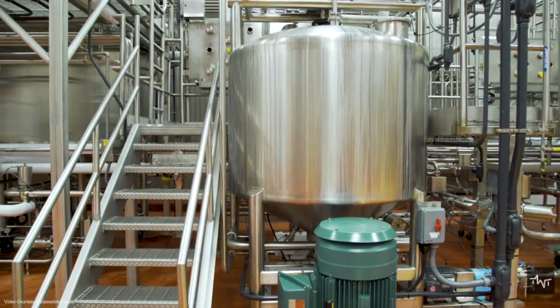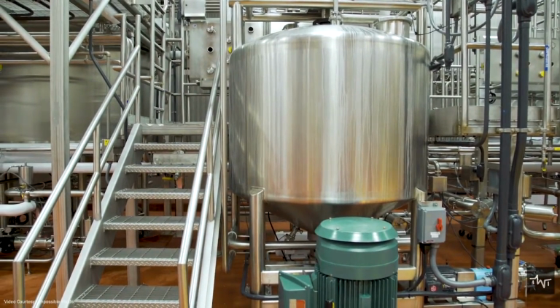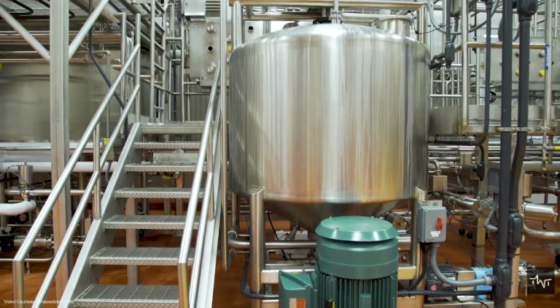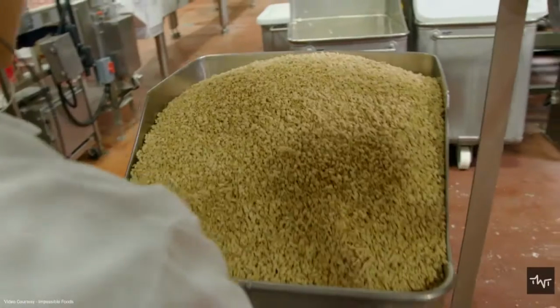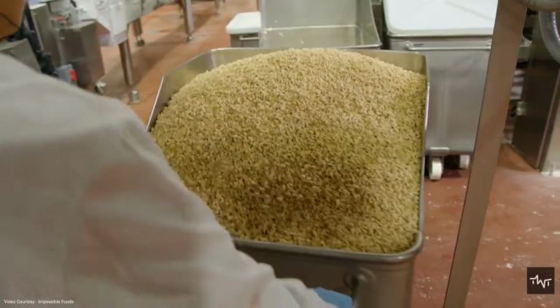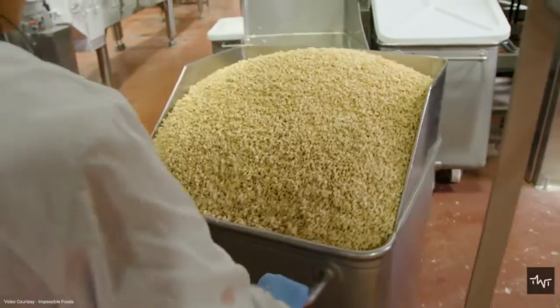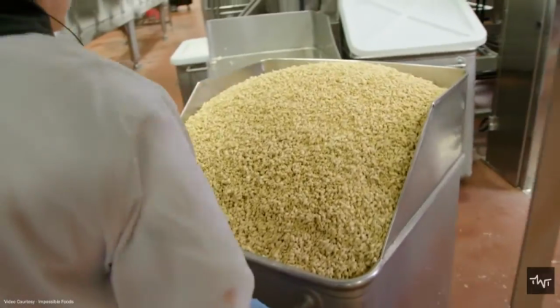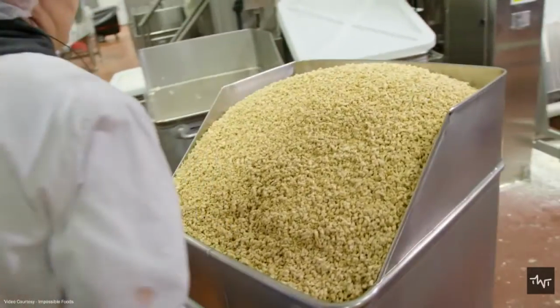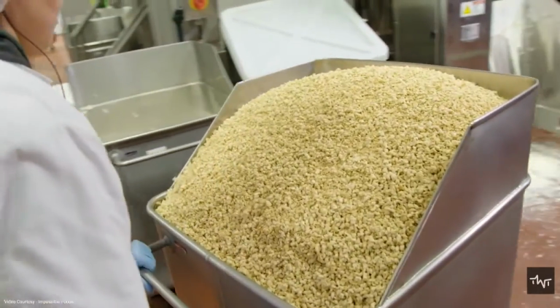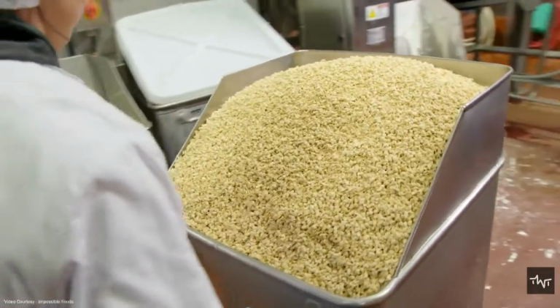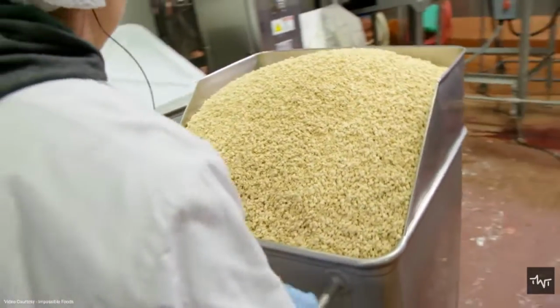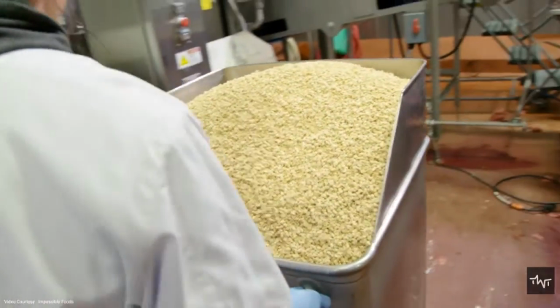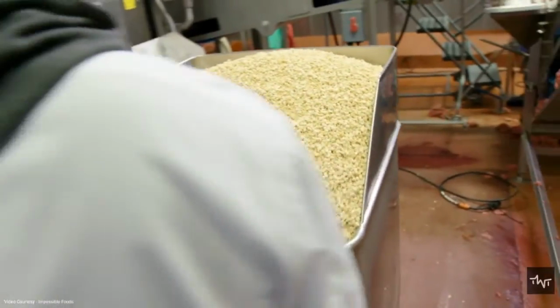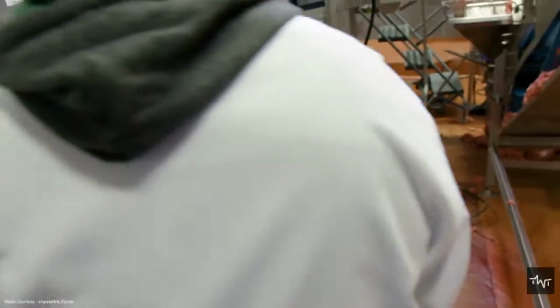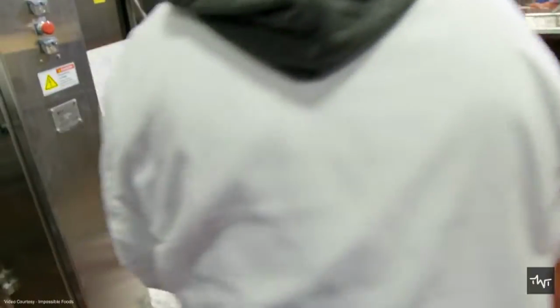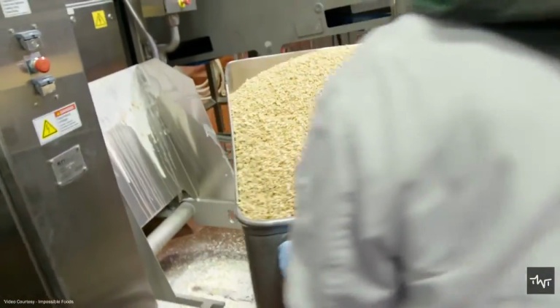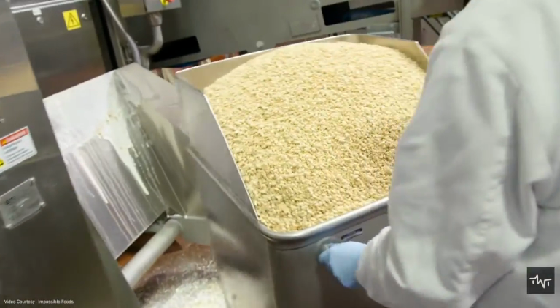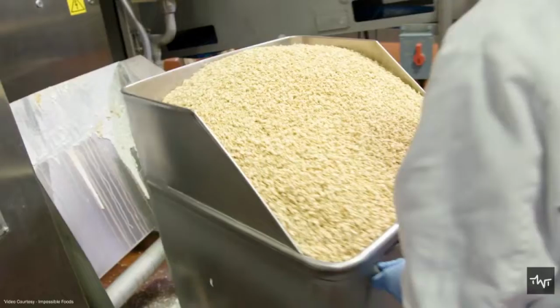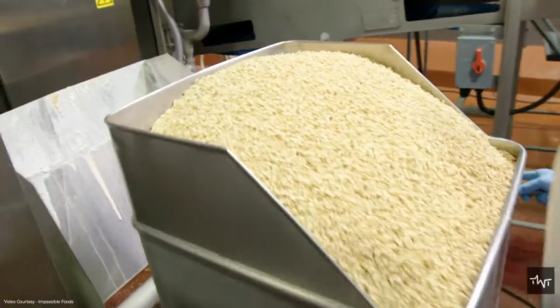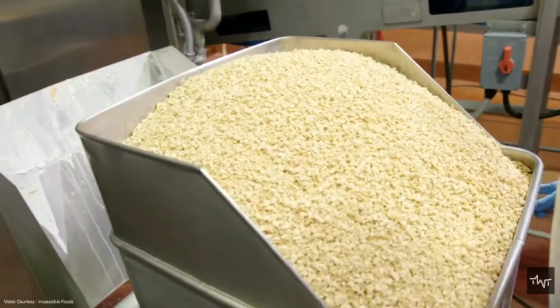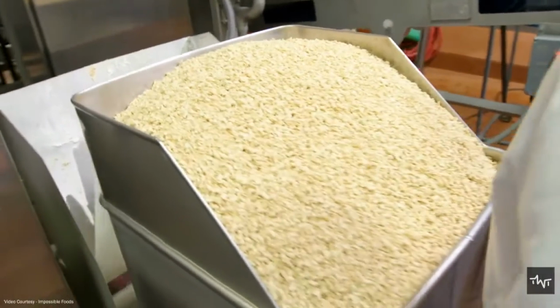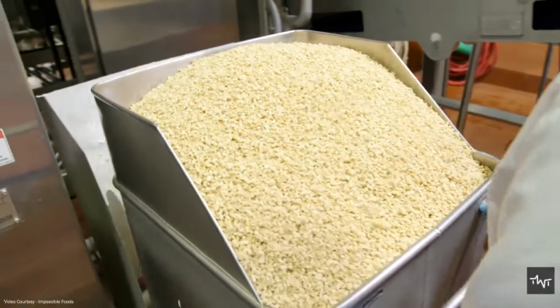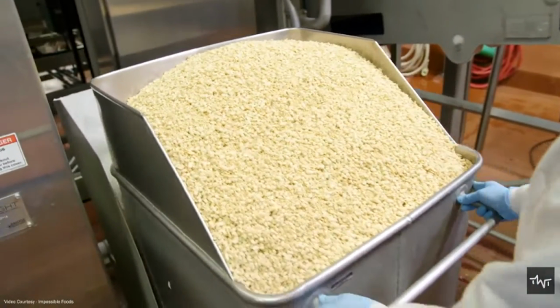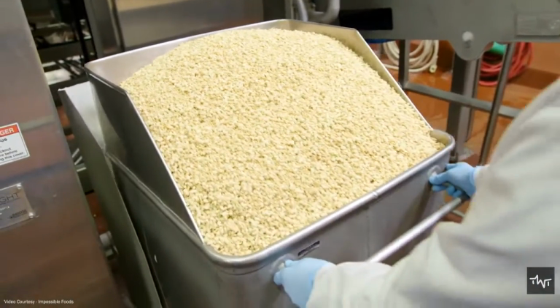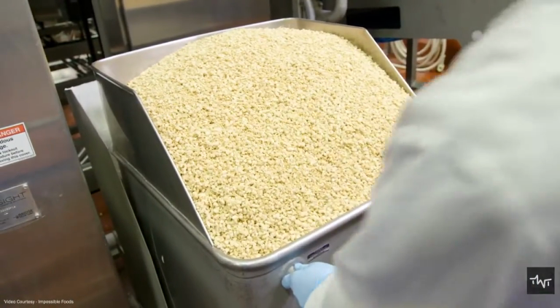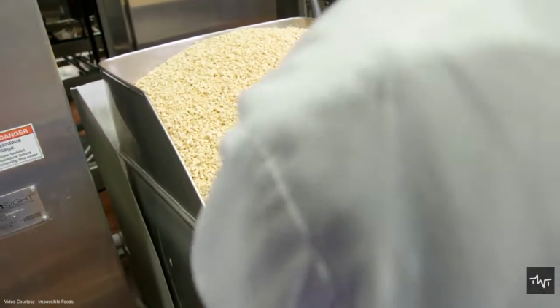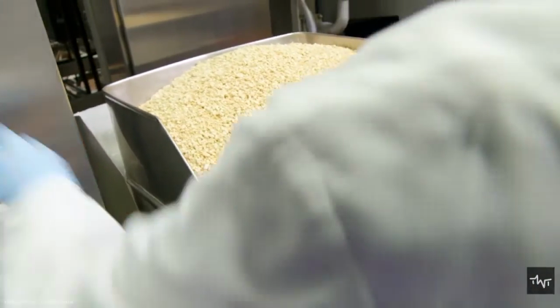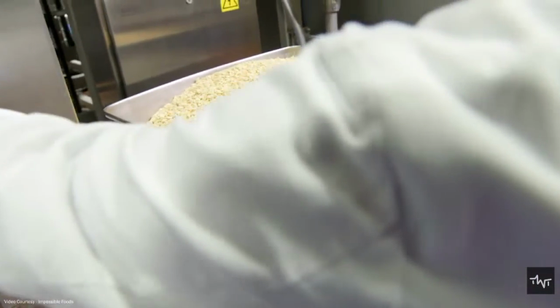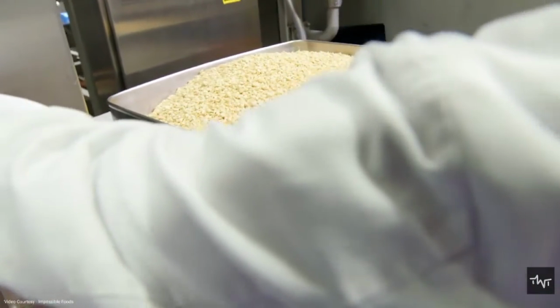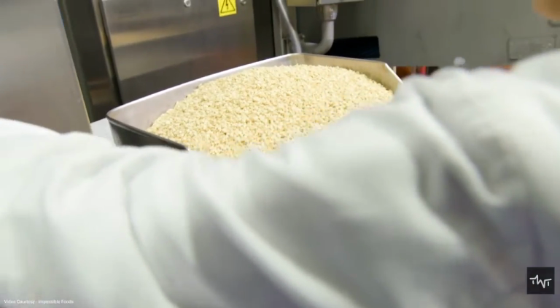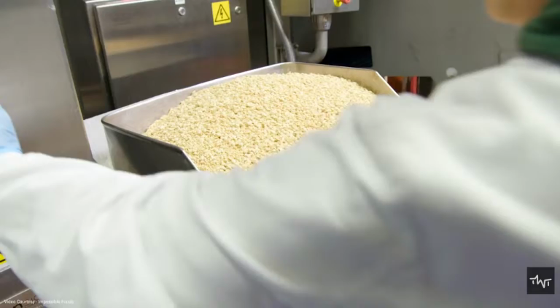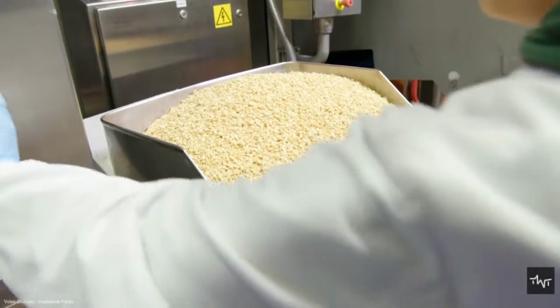The process starts with mixing all these ingredients. Soy, wheat, pea, and fava proteins, potato protein, as well as starches, flours, hydrocolloids, coconut oil, and water are all mixed together in a large mixer.